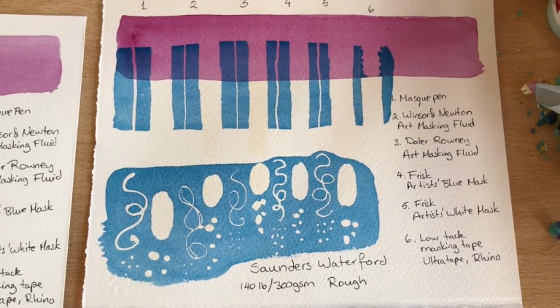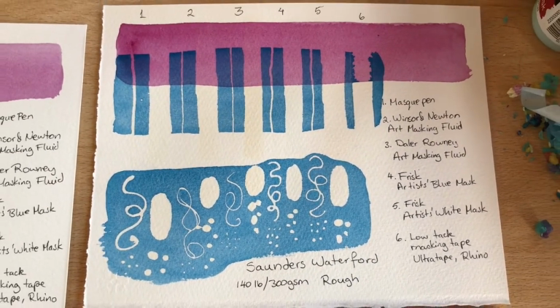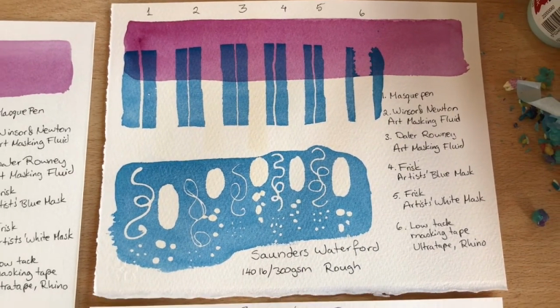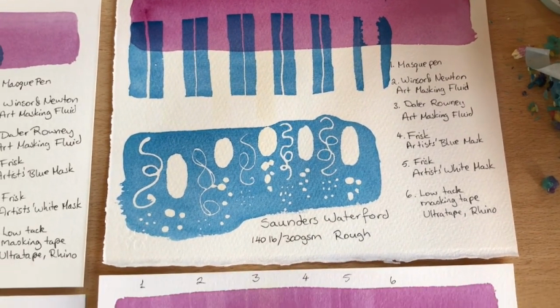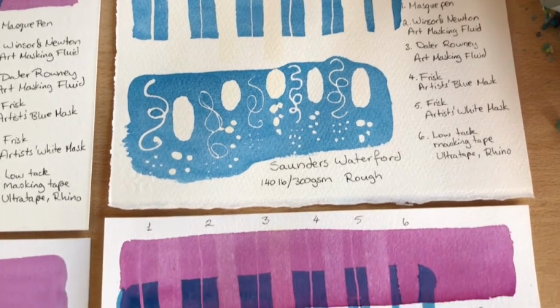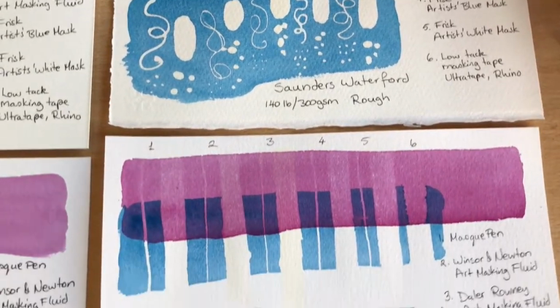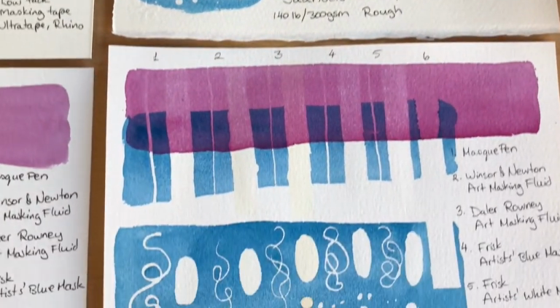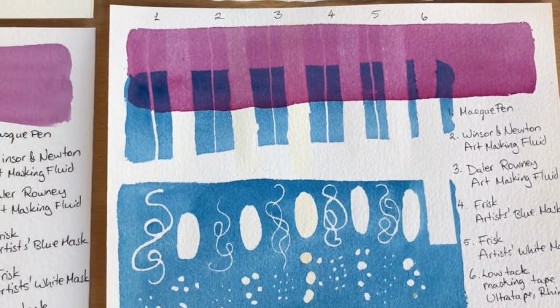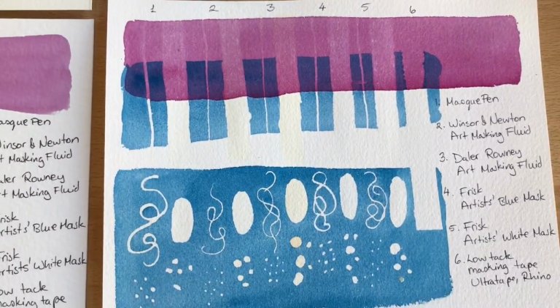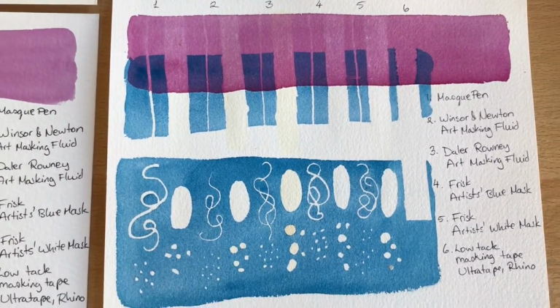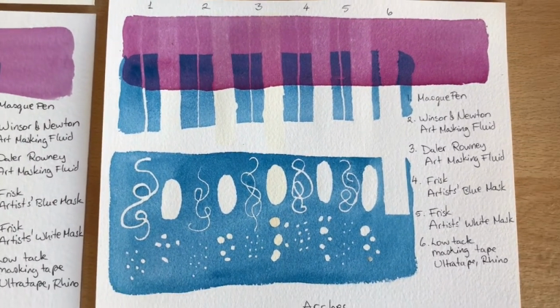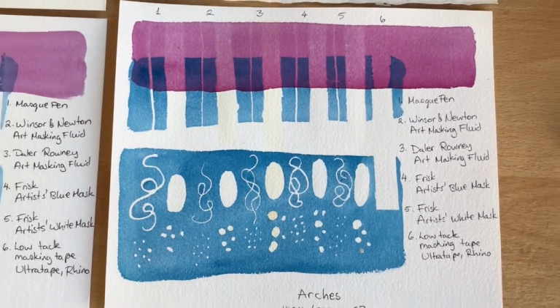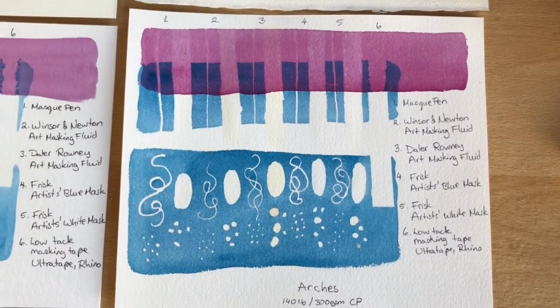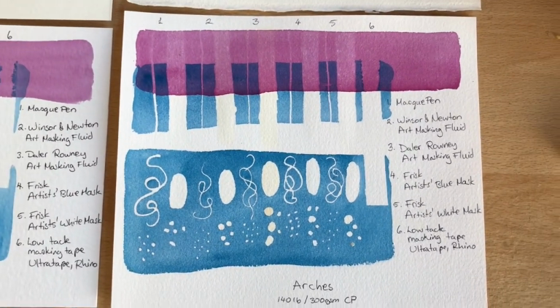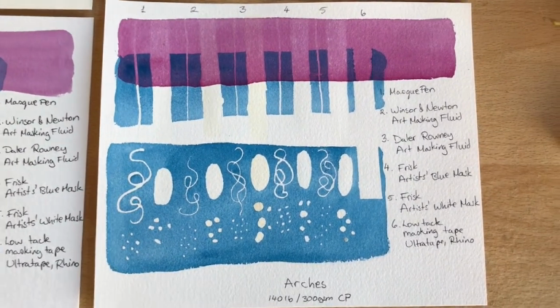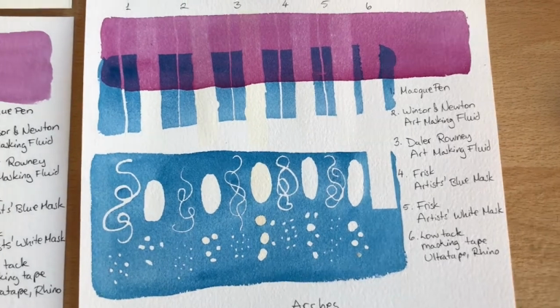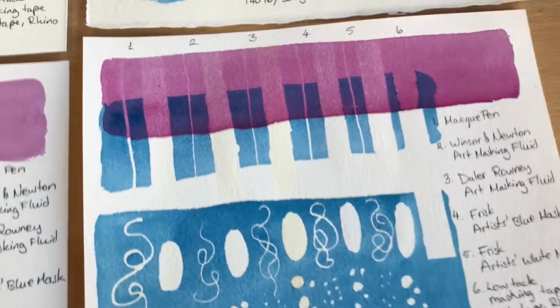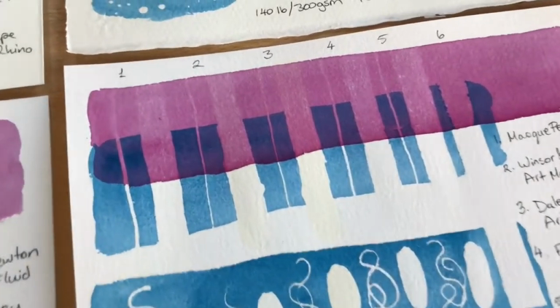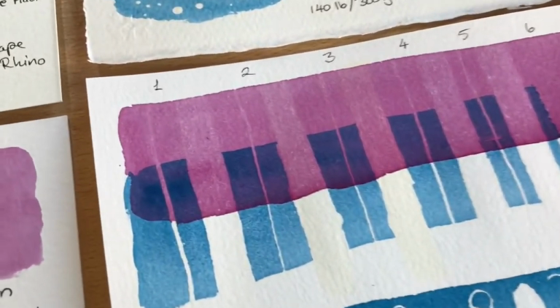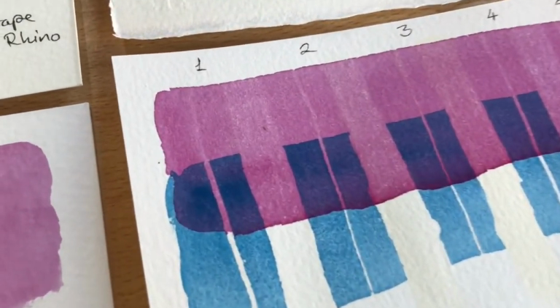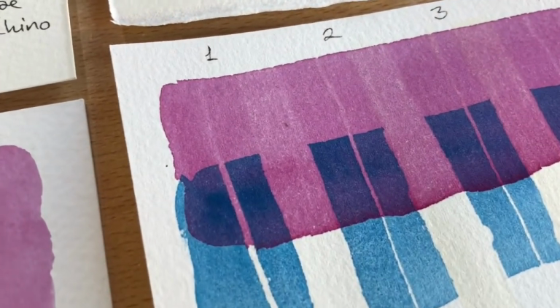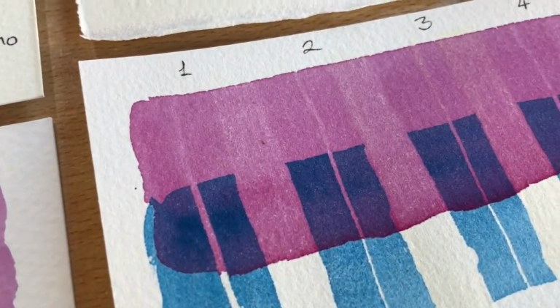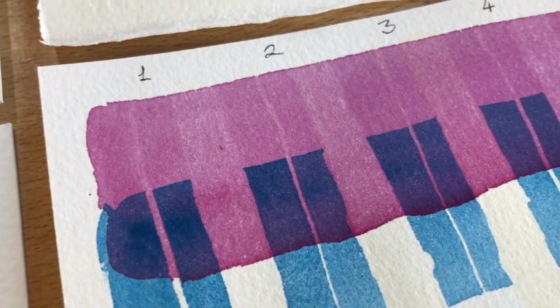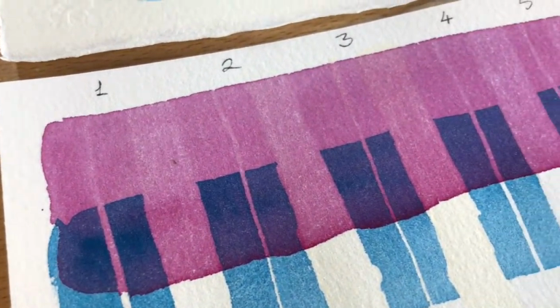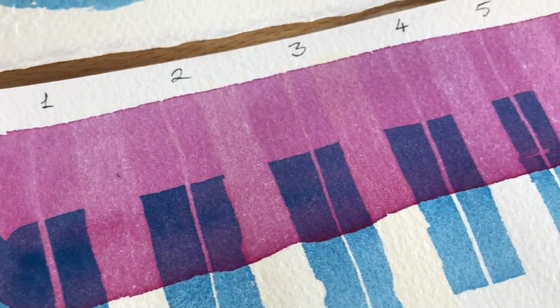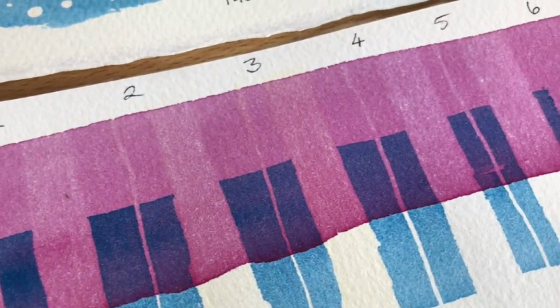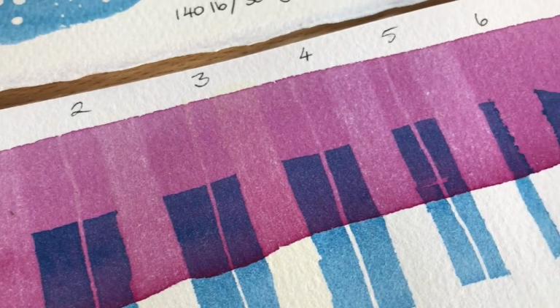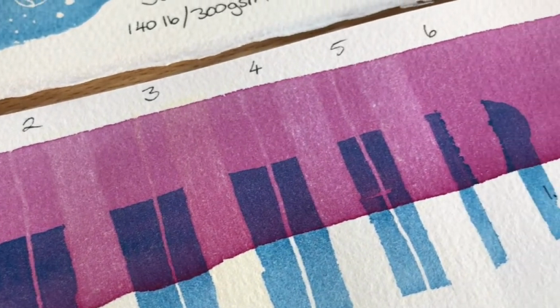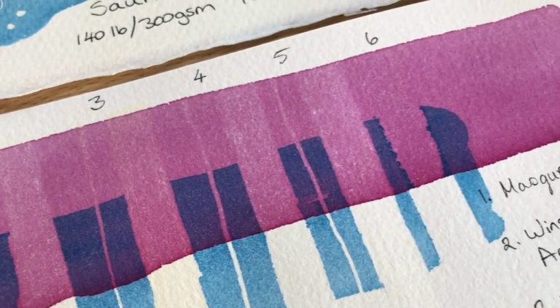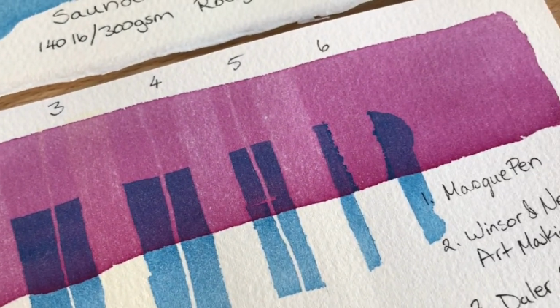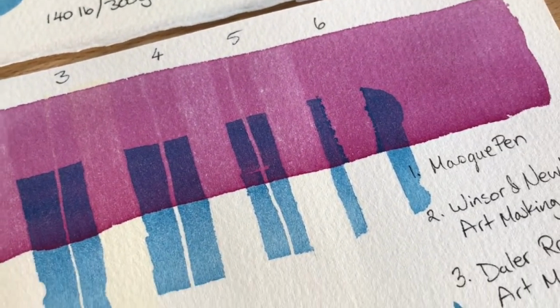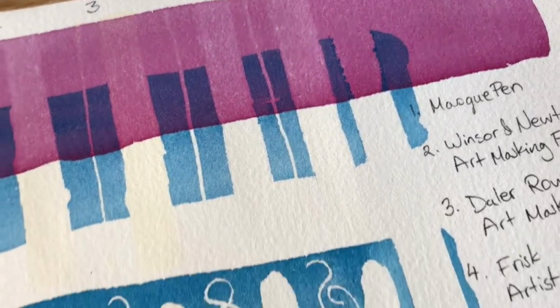Last but not least is Arches. This one did not do as well as I hoped — the pigment has been lifted off quite obviously, you can see some white spots as well. I don't think it's torn, it's just lifted the pigment off quite significantly.